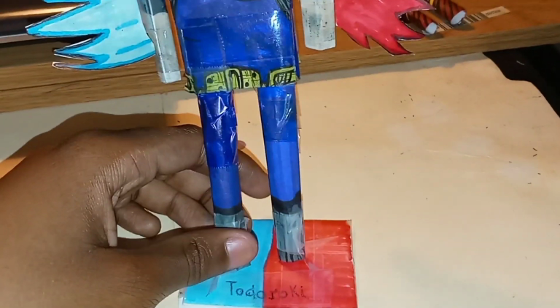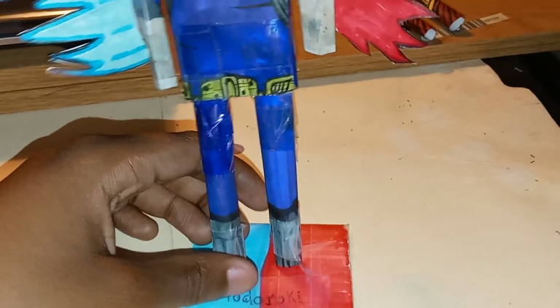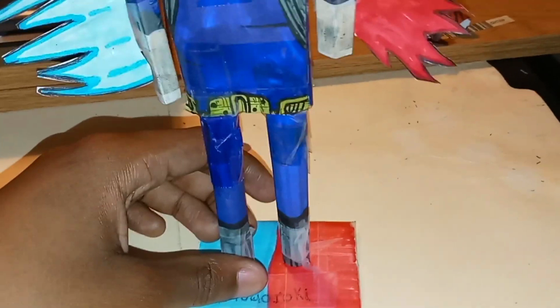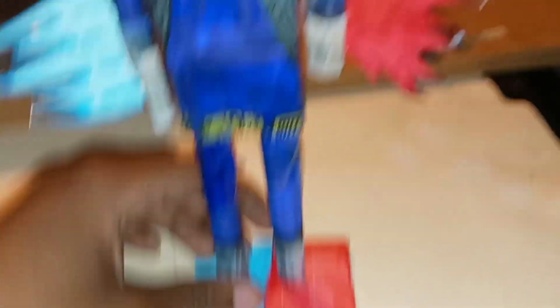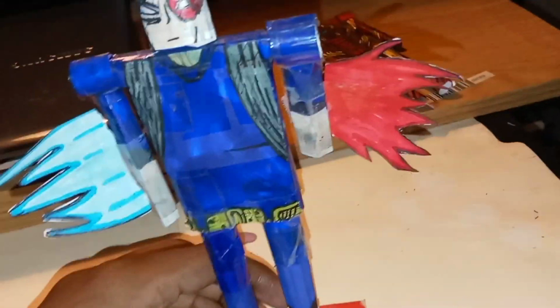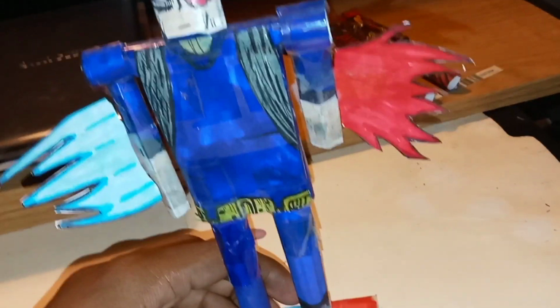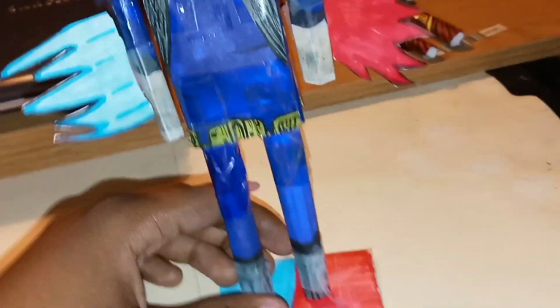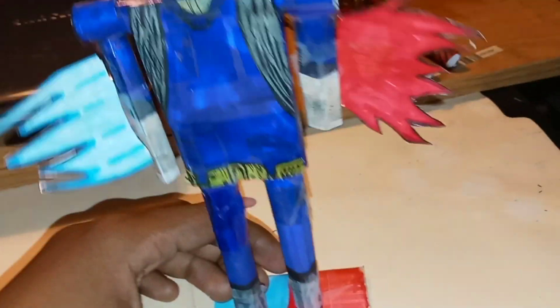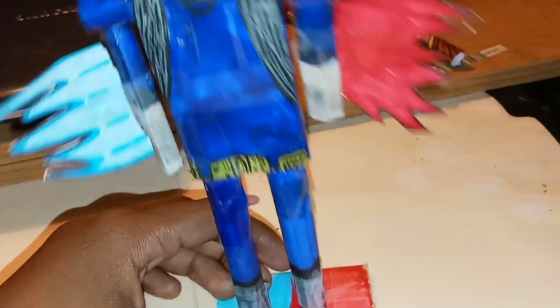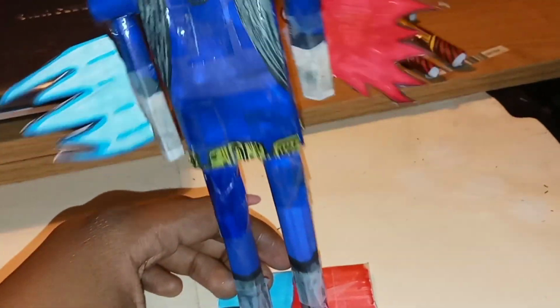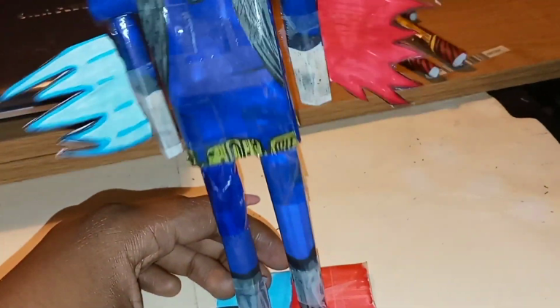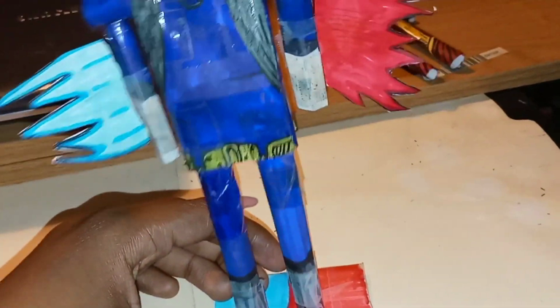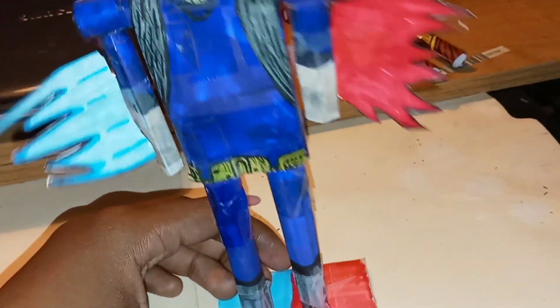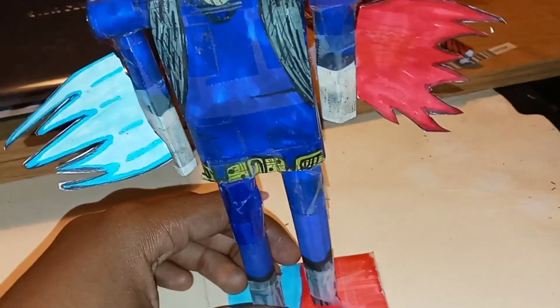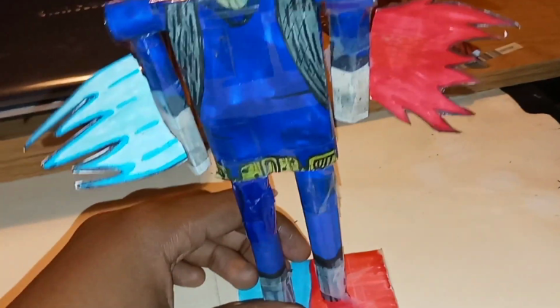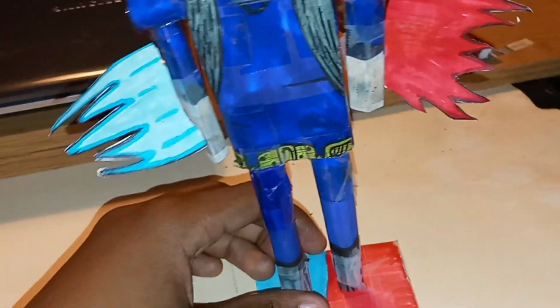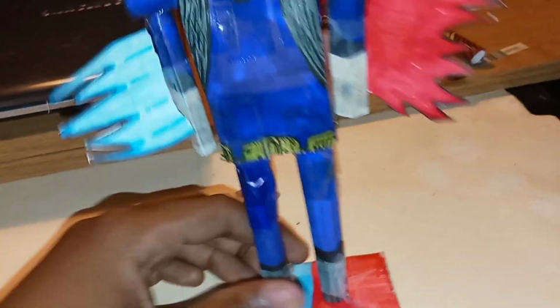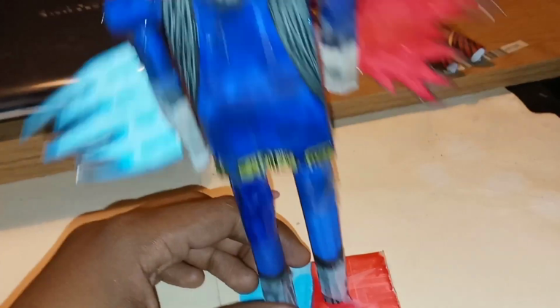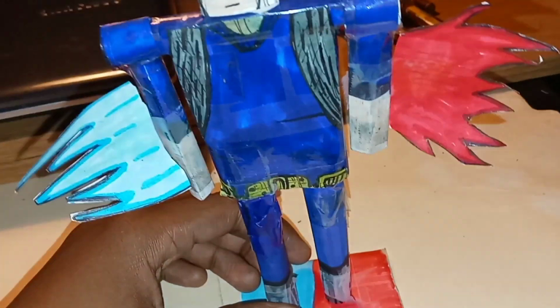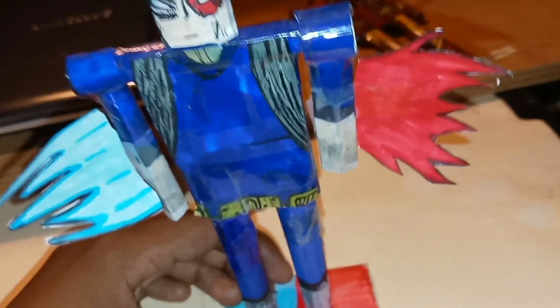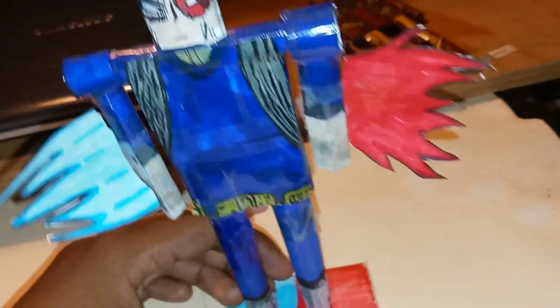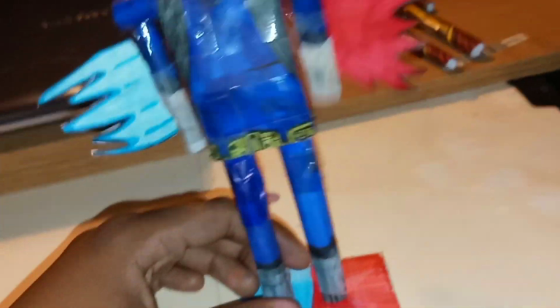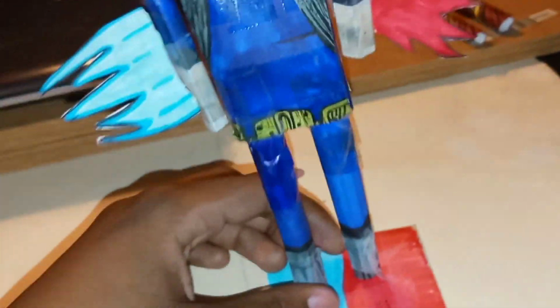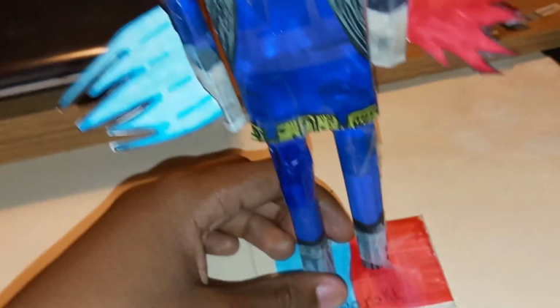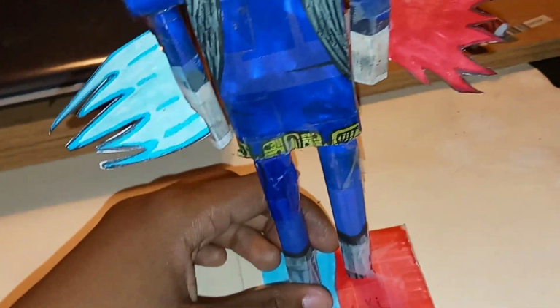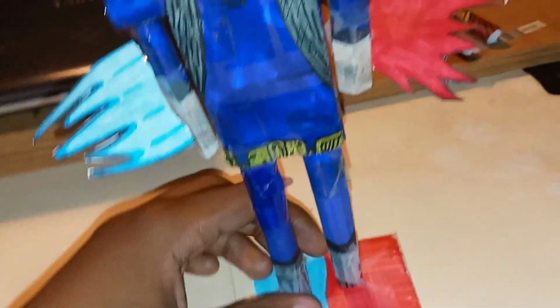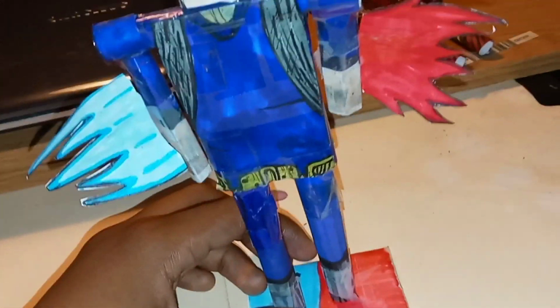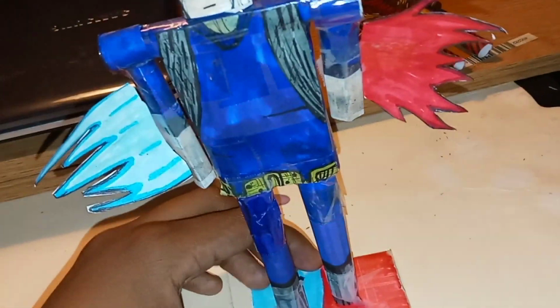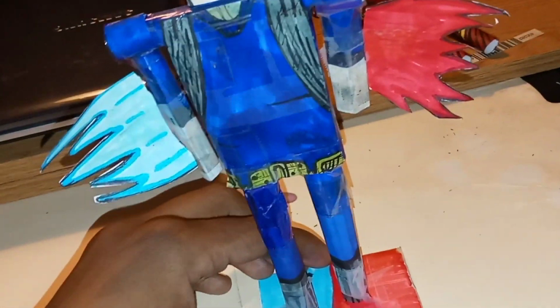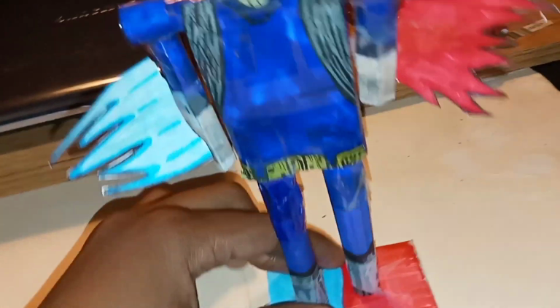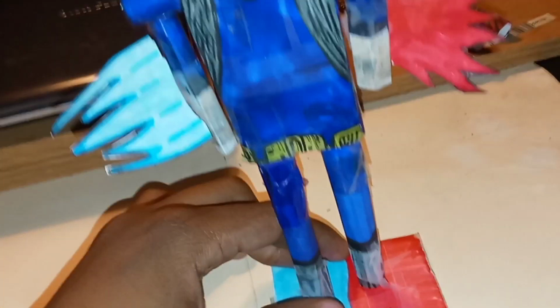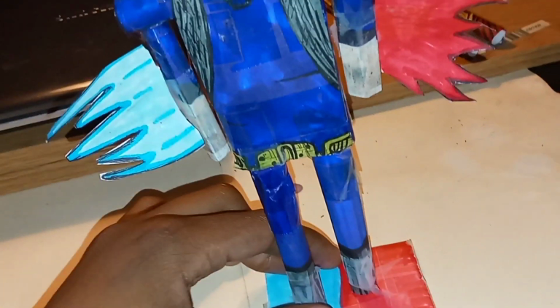And the base — yeah, the base still sucks obviously. But that's basically it for showing you guys this one right here. Hope you guys enjoyed. If you guys did, like and subscribe and I'll see you guys on the next one. Bye.